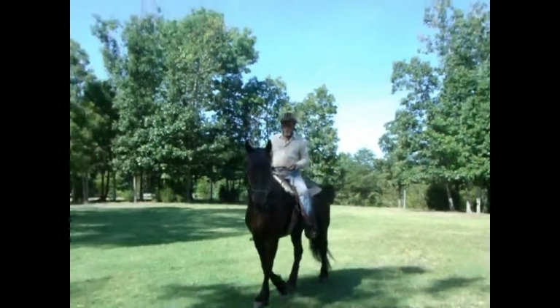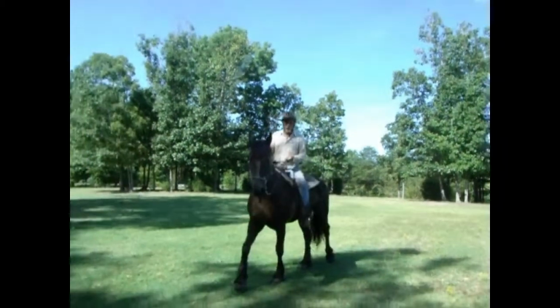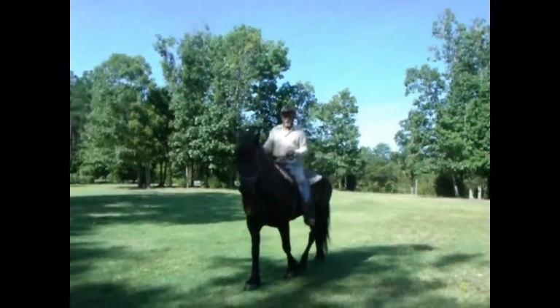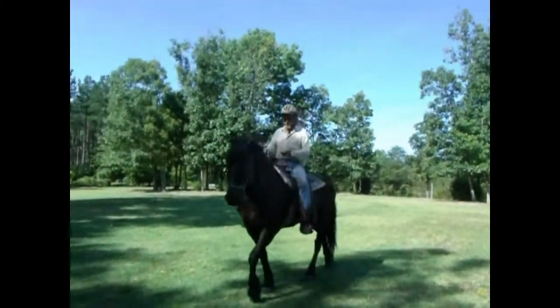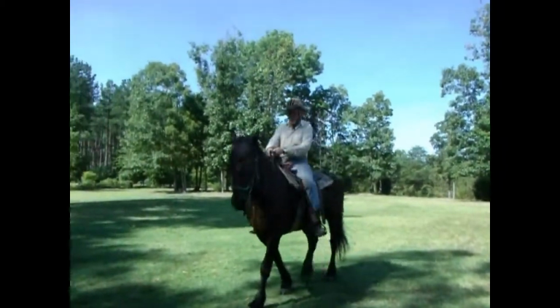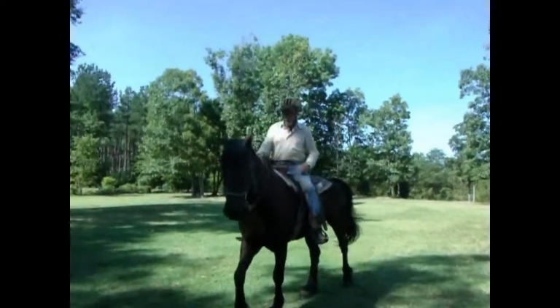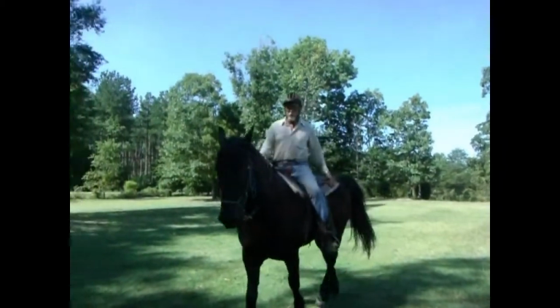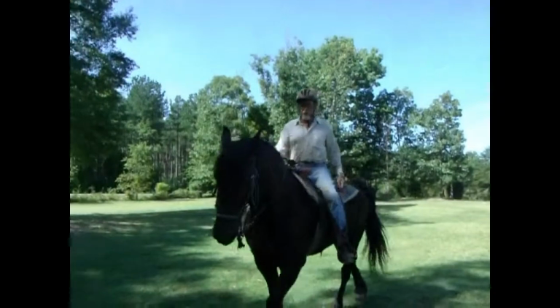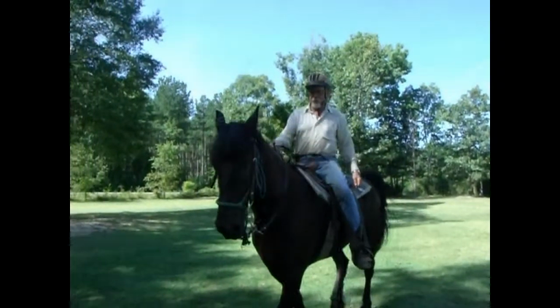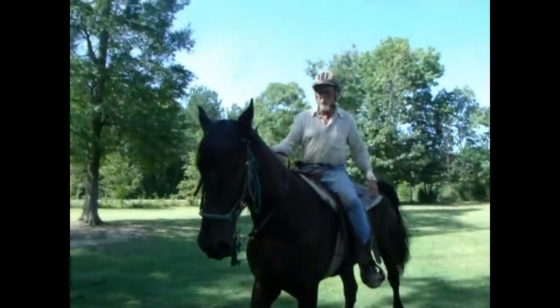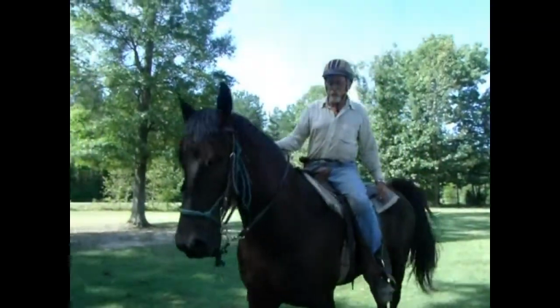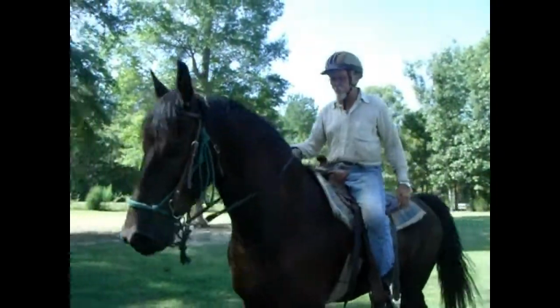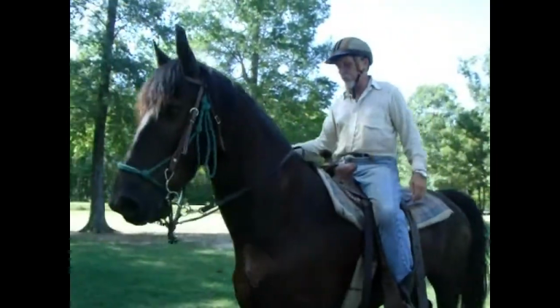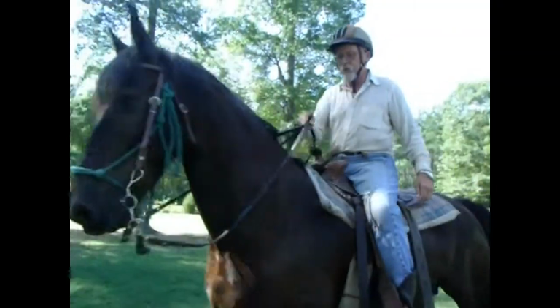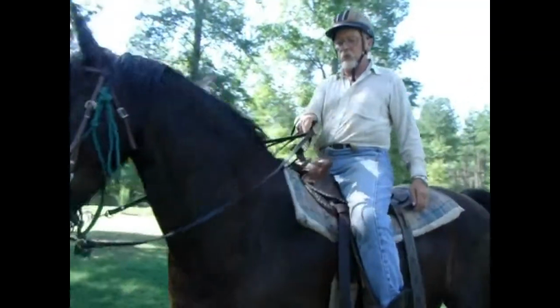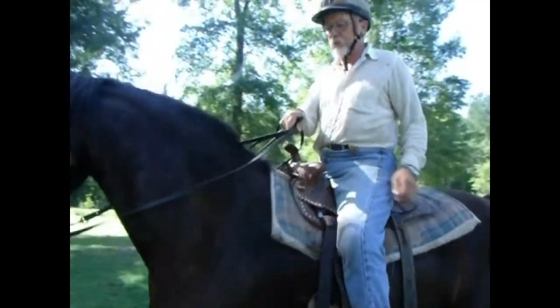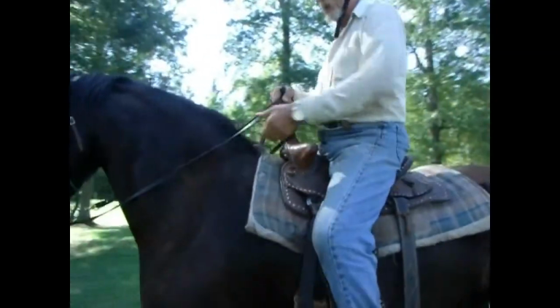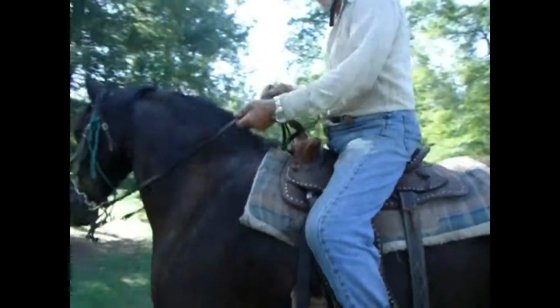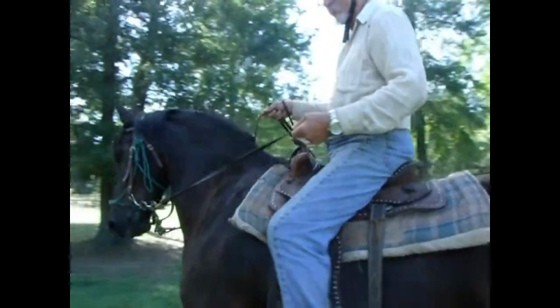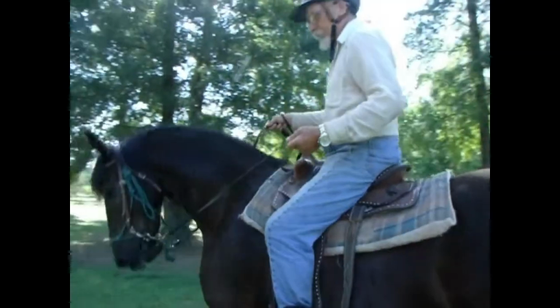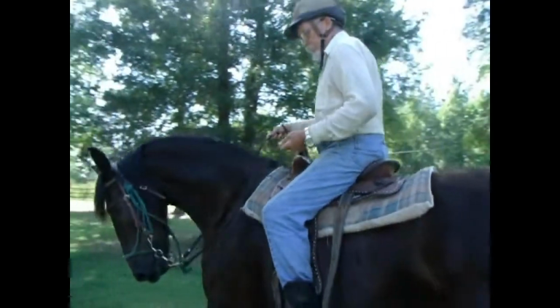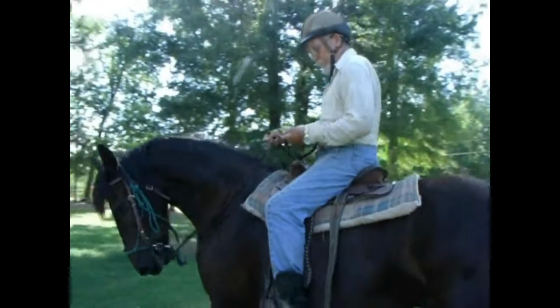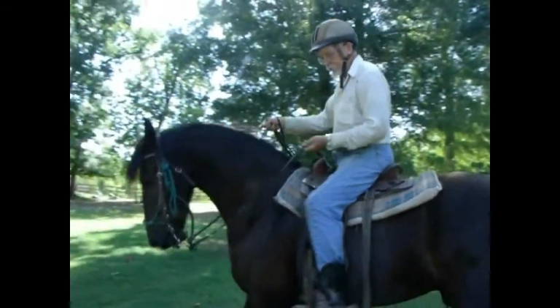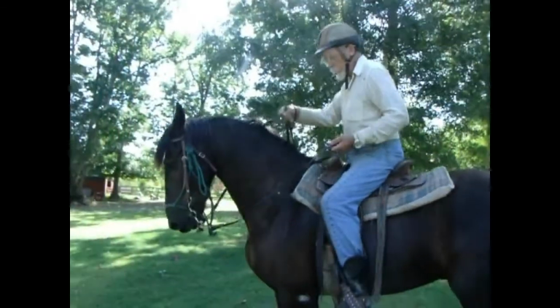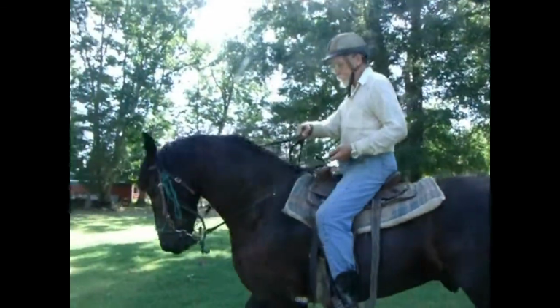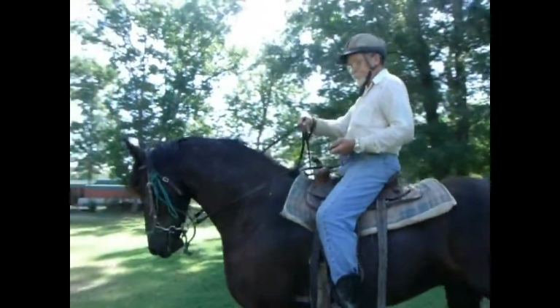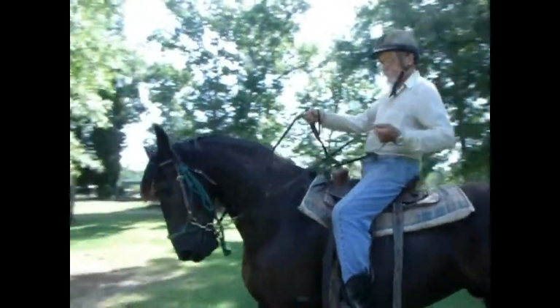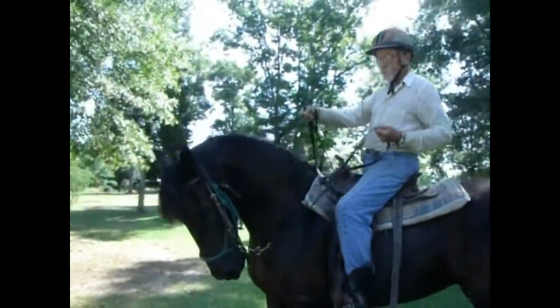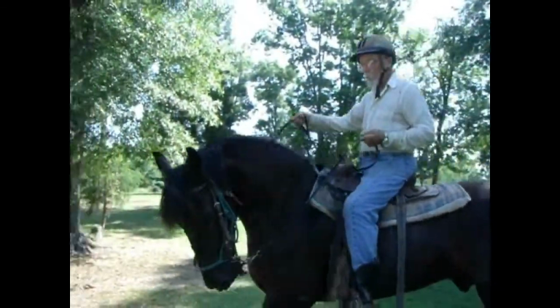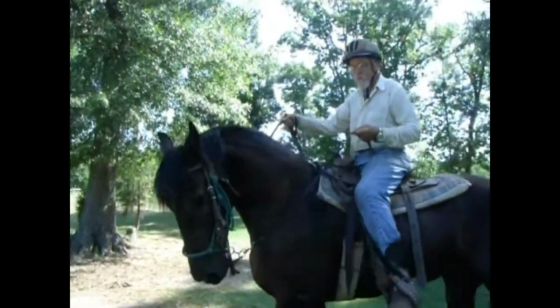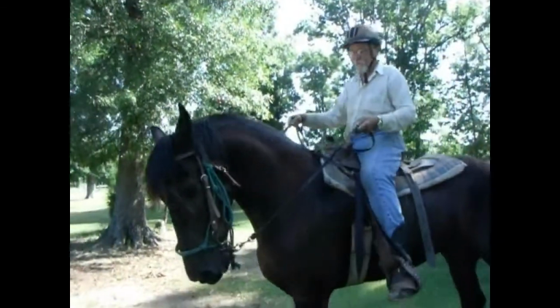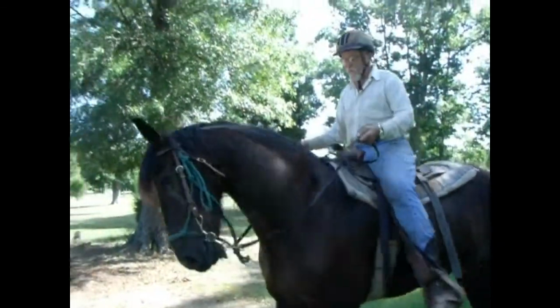The goal is to get to where I can hold the reins like this and lean it this way or that way, but he's not there yet. We'll have to keep working down his neck.